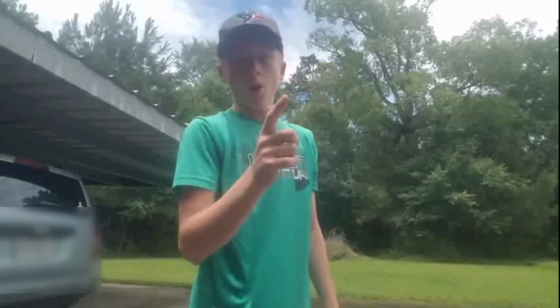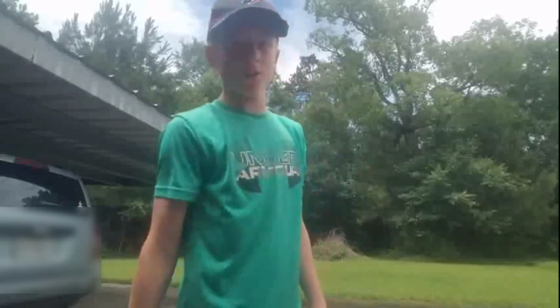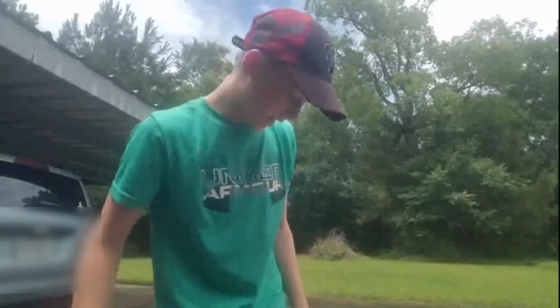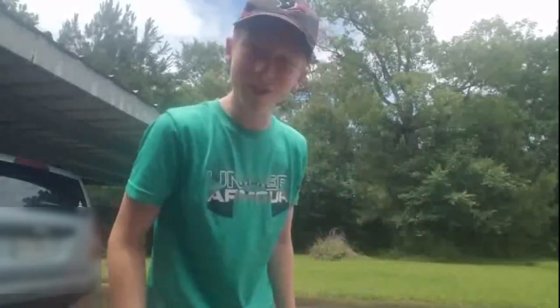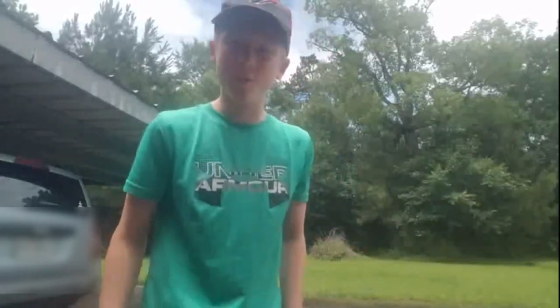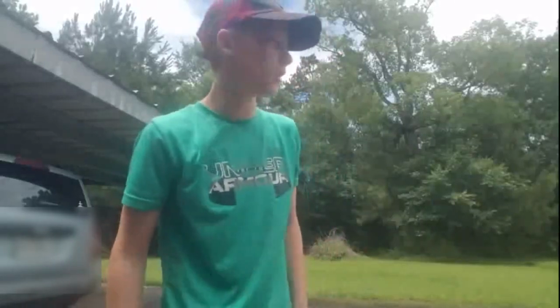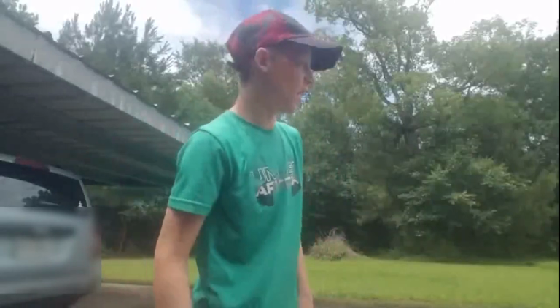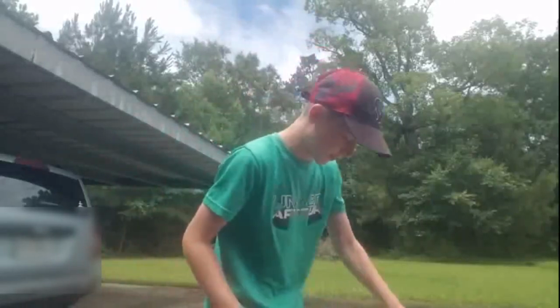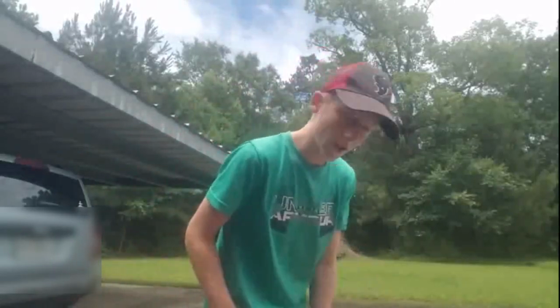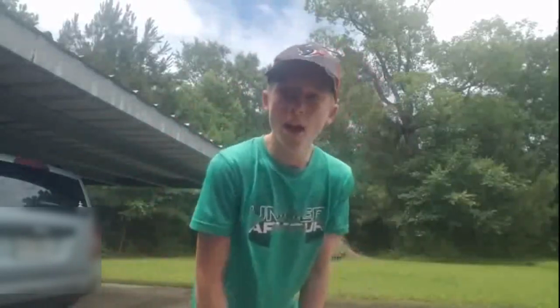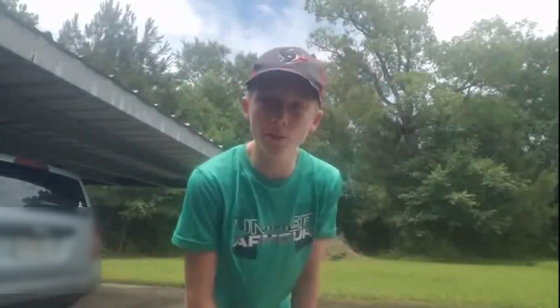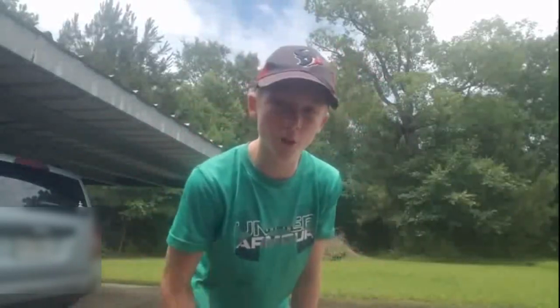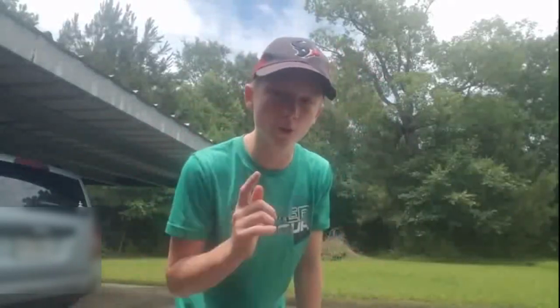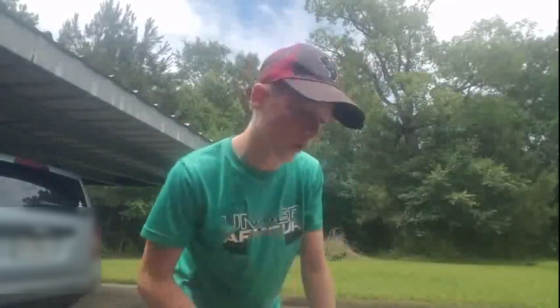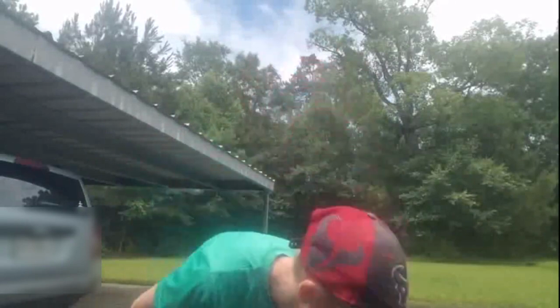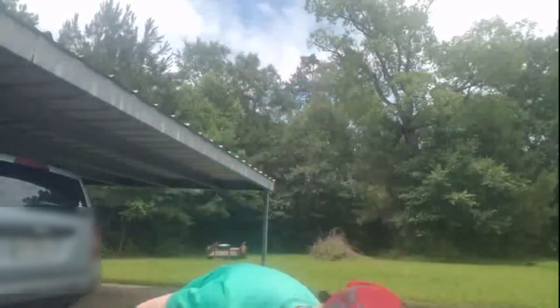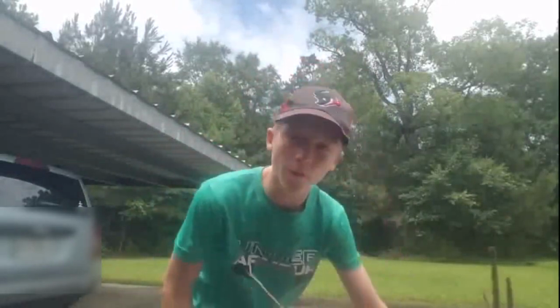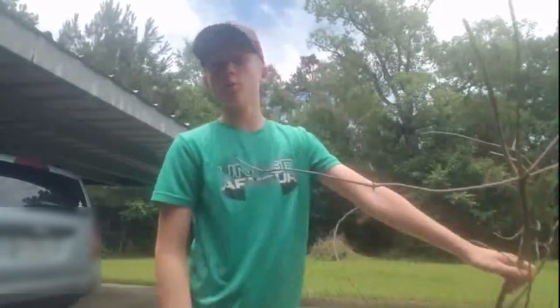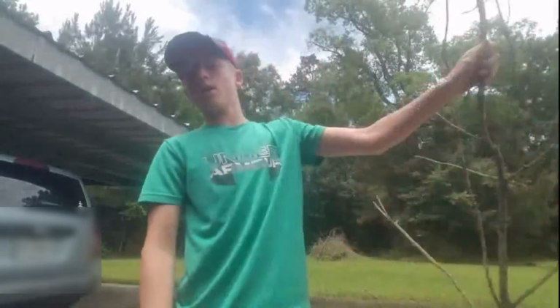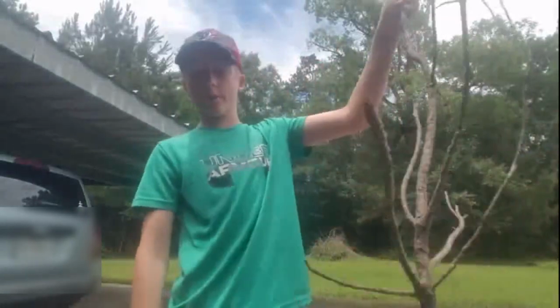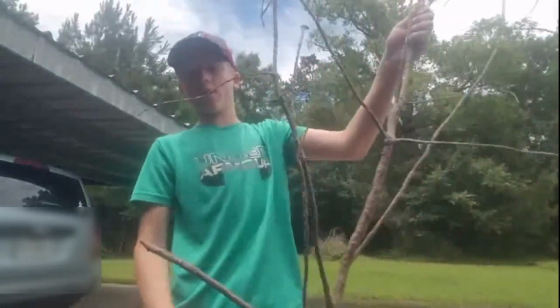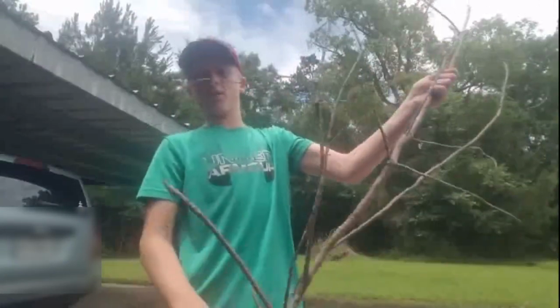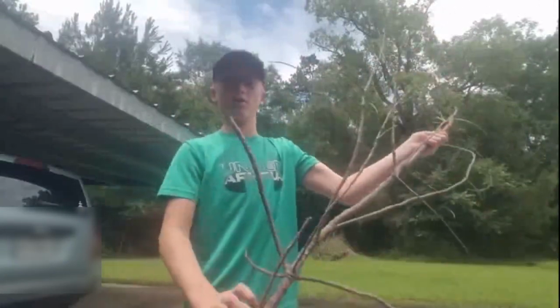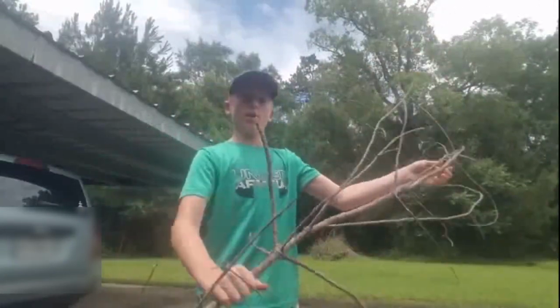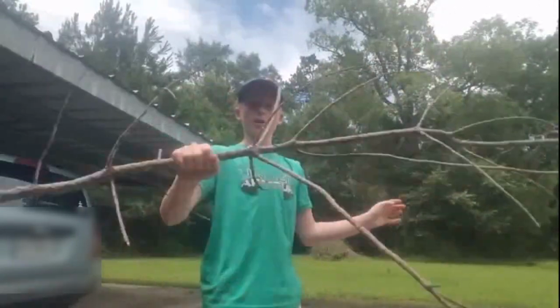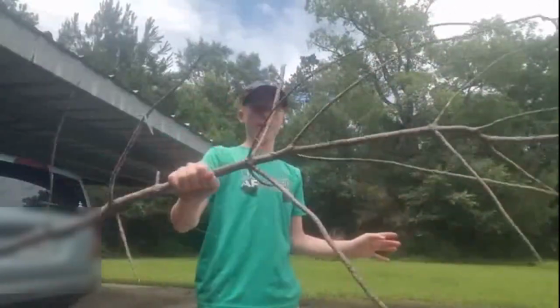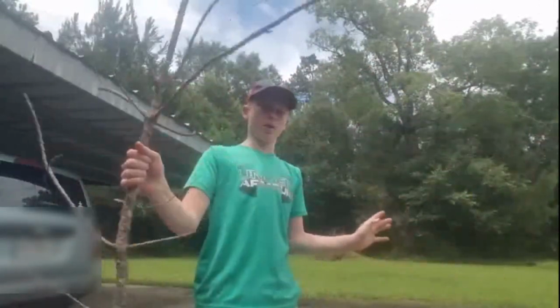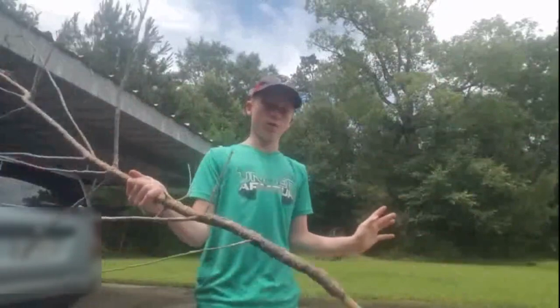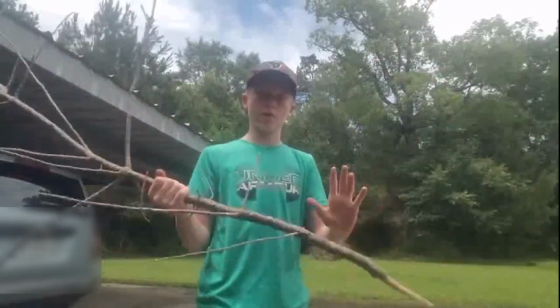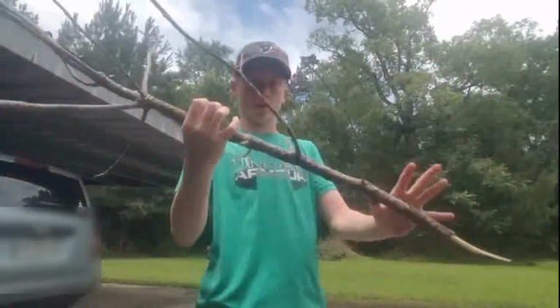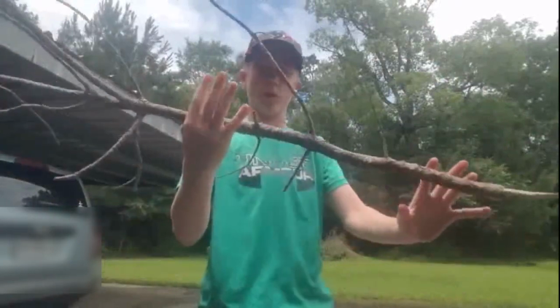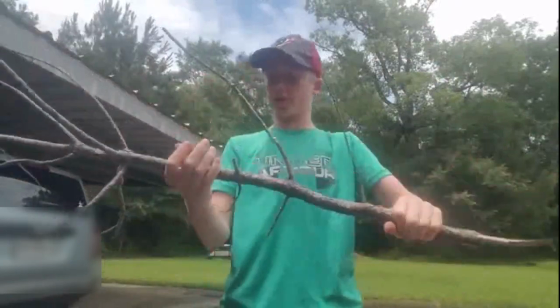What's good guys, MentorTube here, and today I'm going to be showing you my version of a homemade frog gig. I know y'all are wondering — this is just a regular stick.